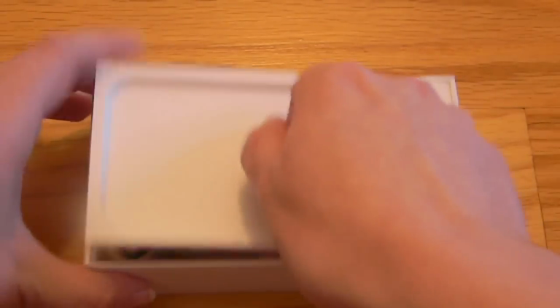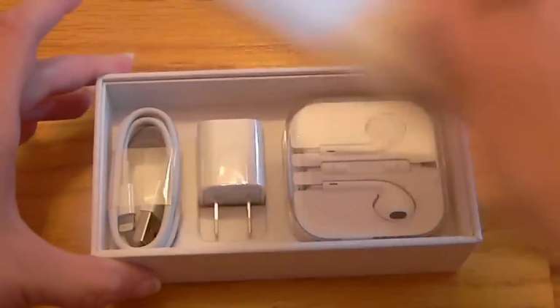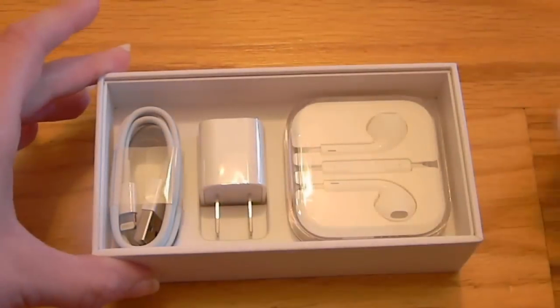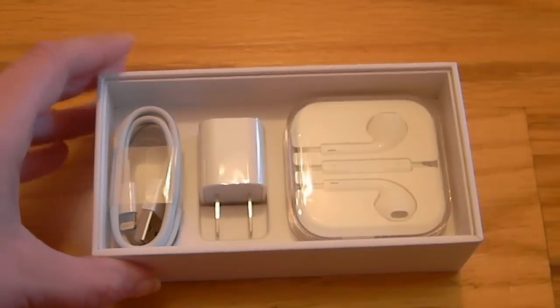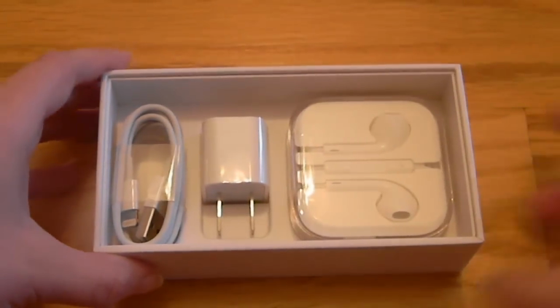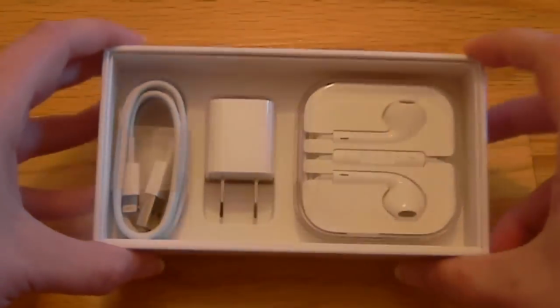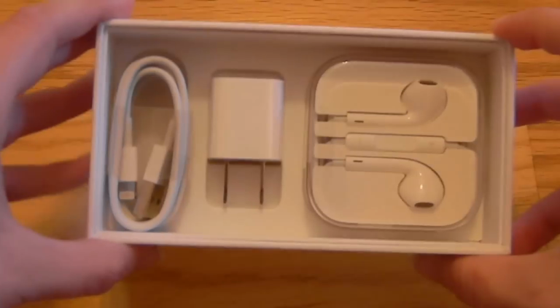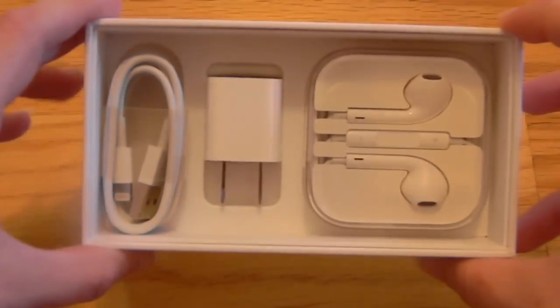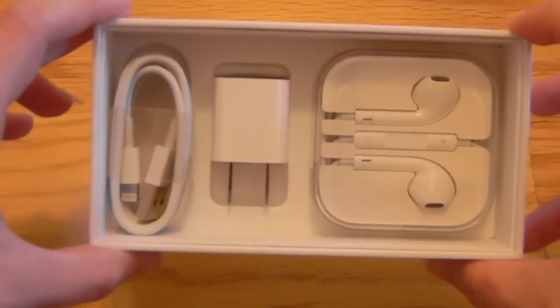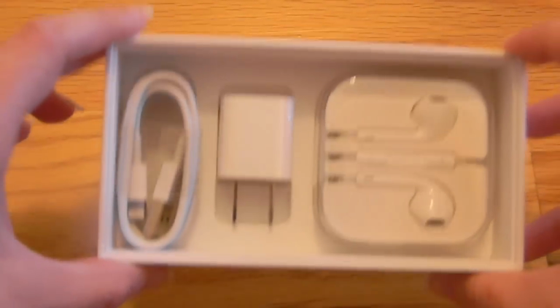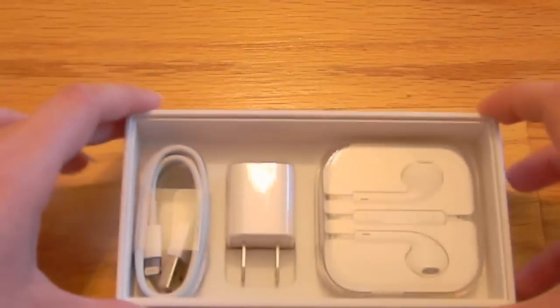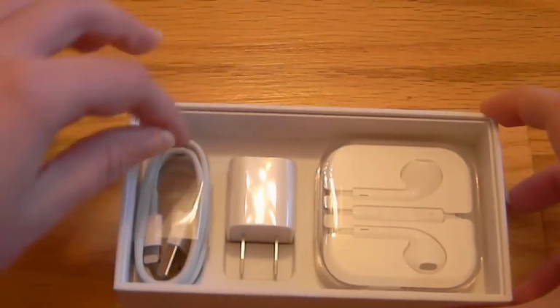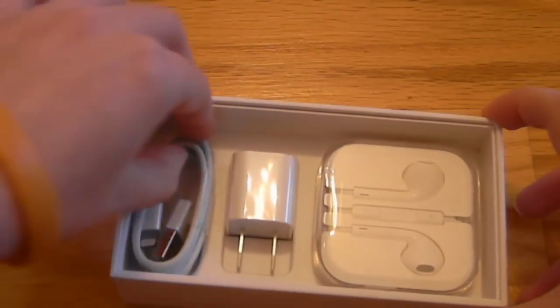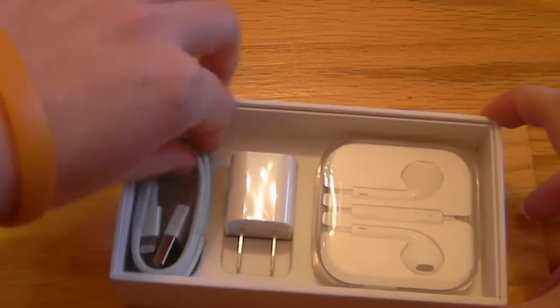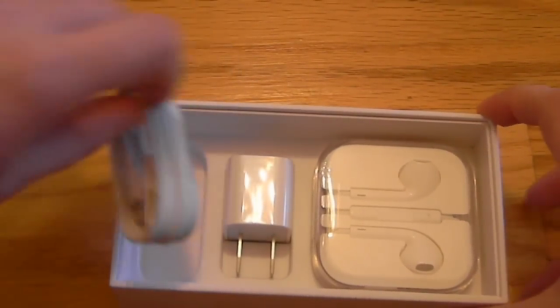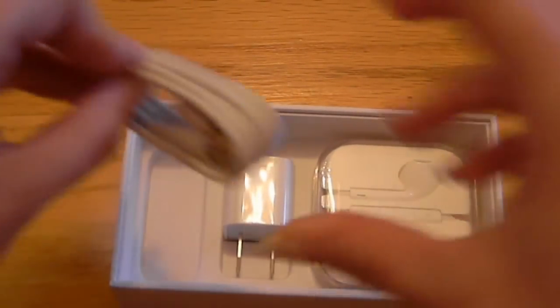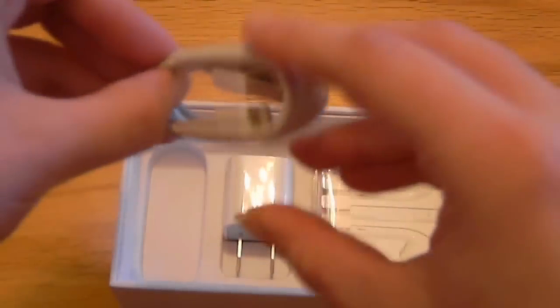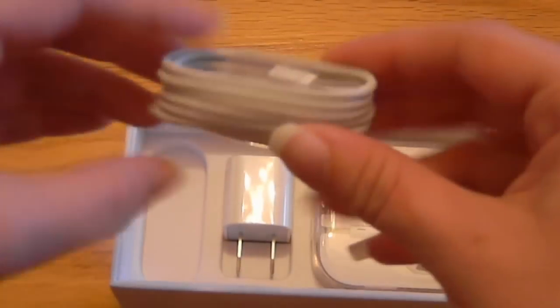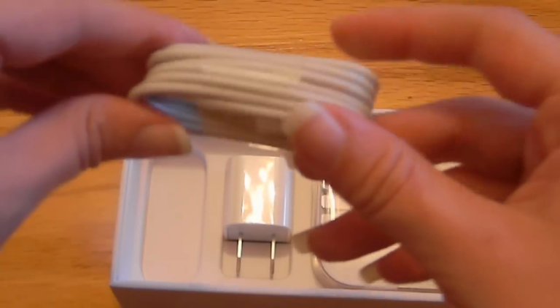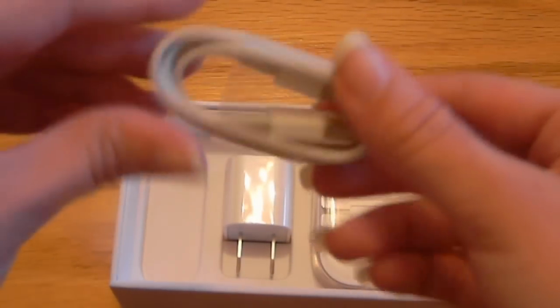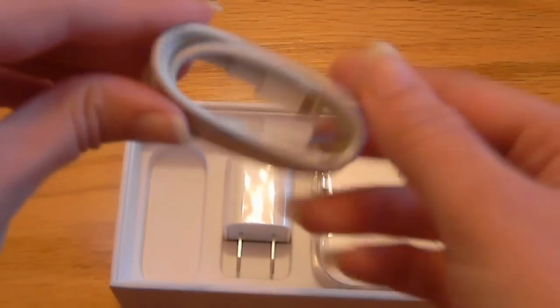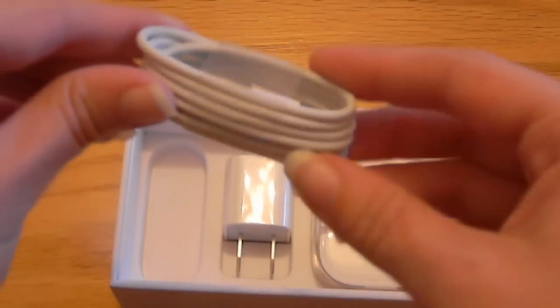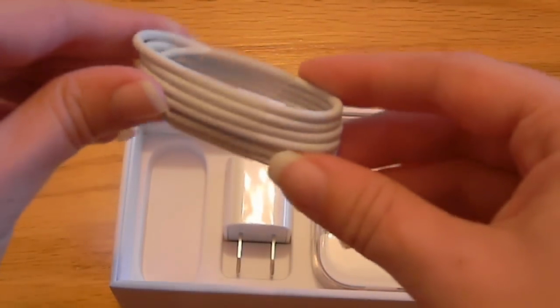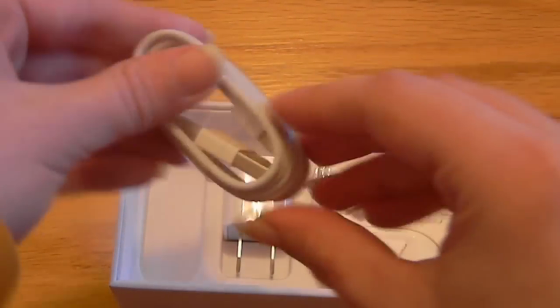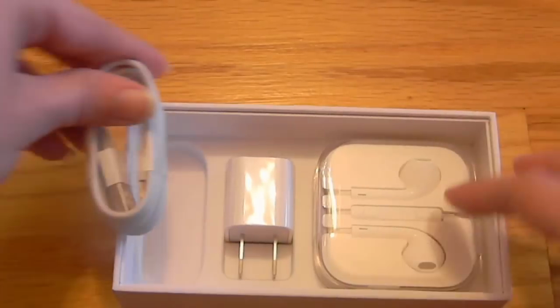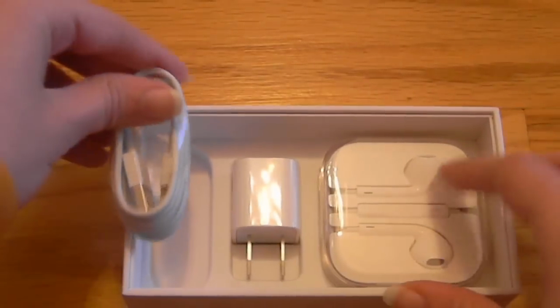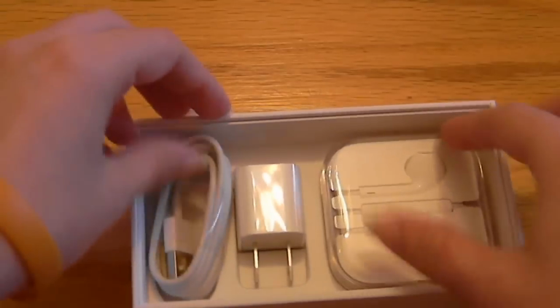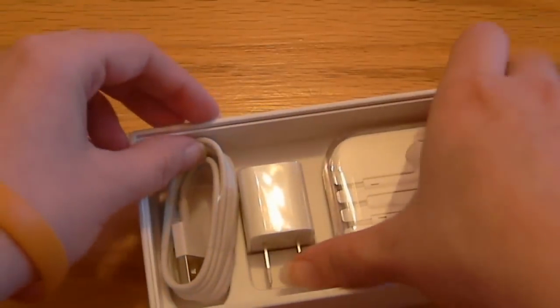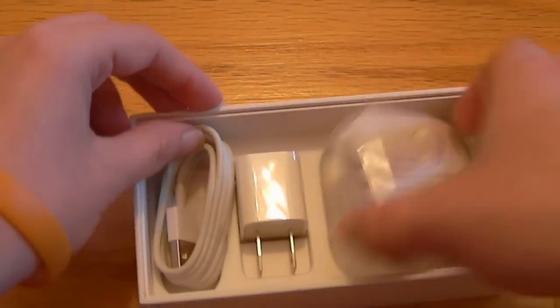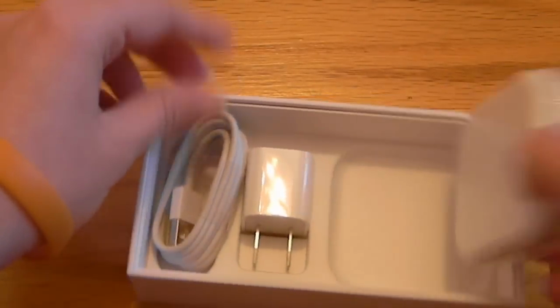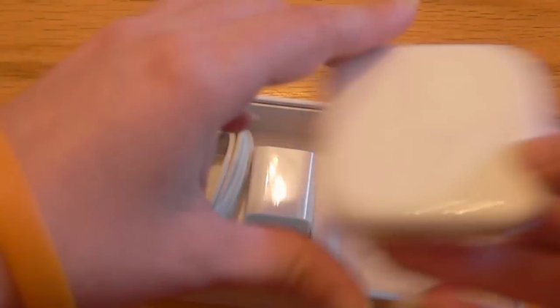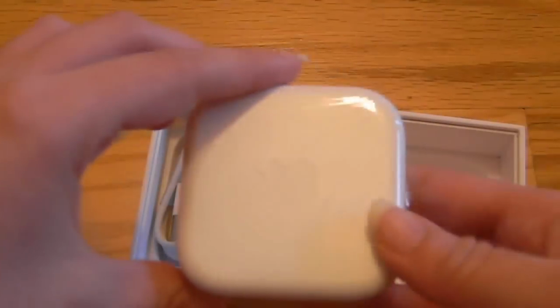Lift this up. The plug isn't gold — I saw somewhere on the internet that the plug was supposed to be gold. And headphones.